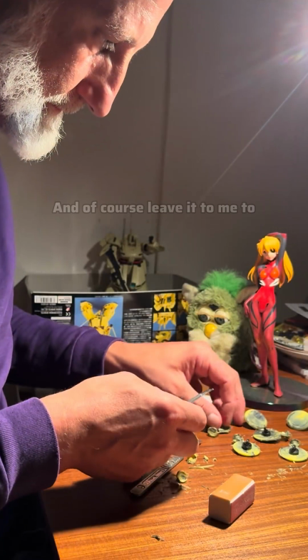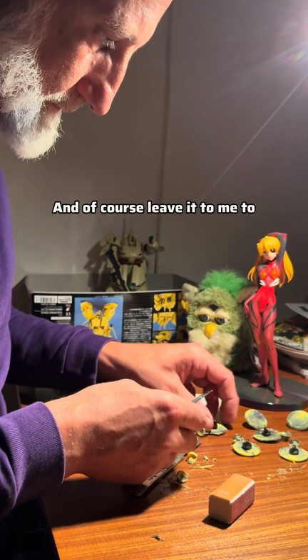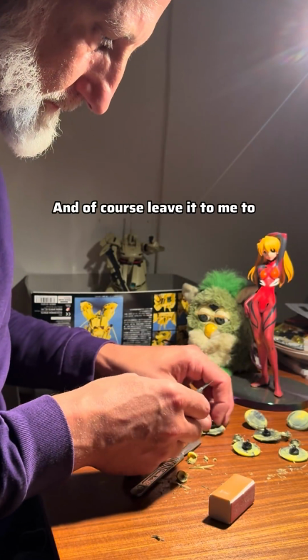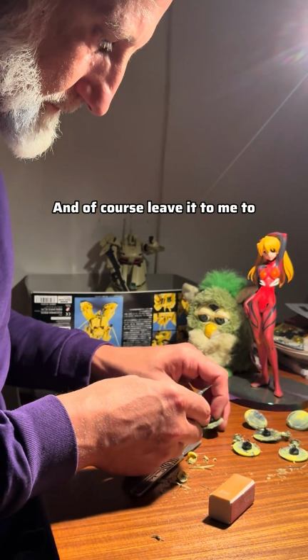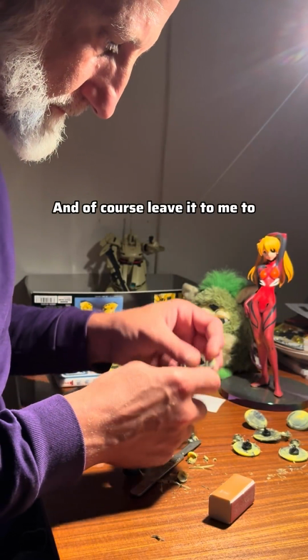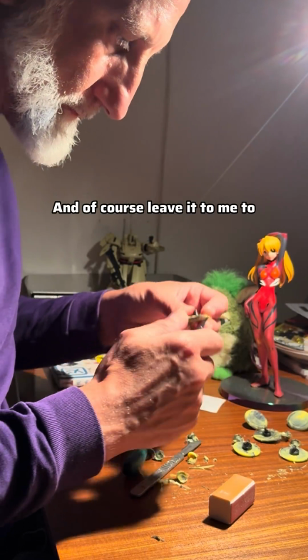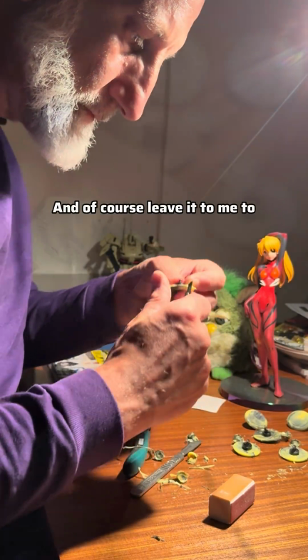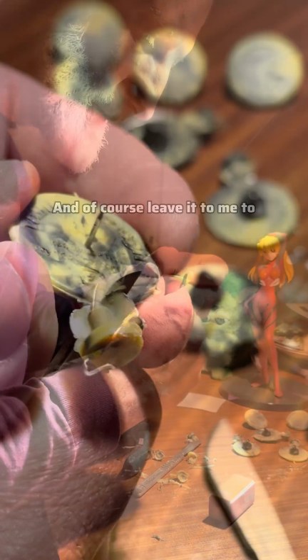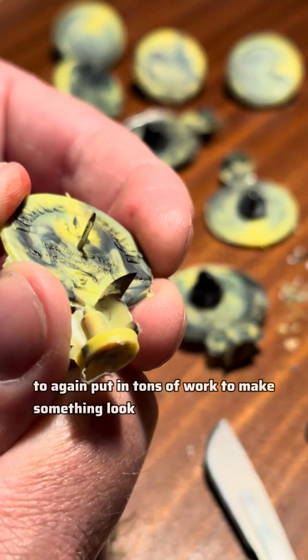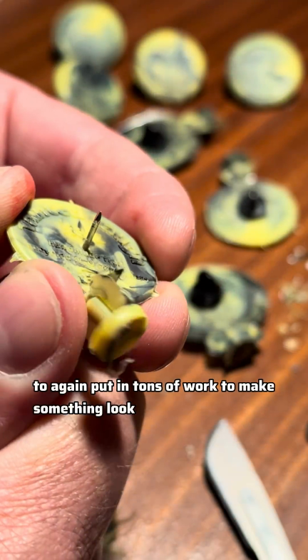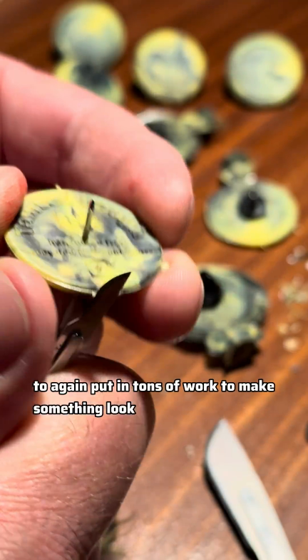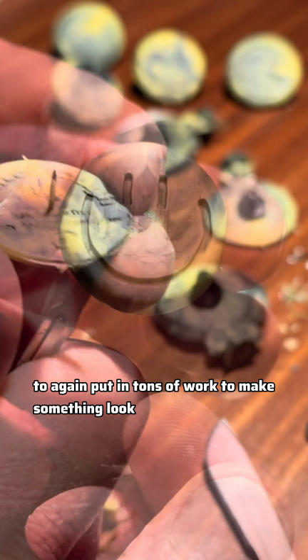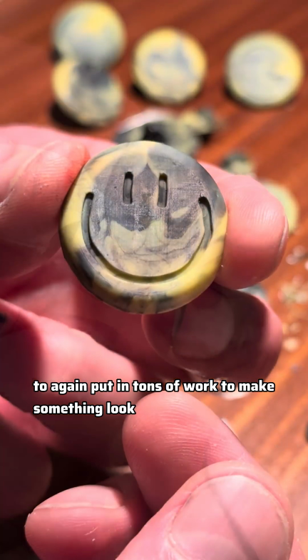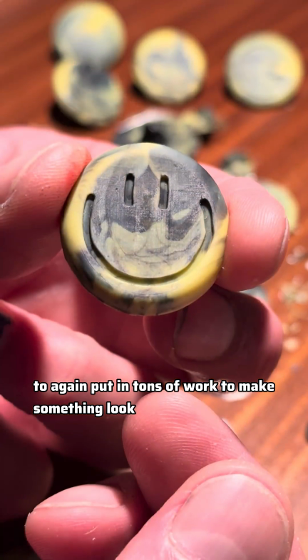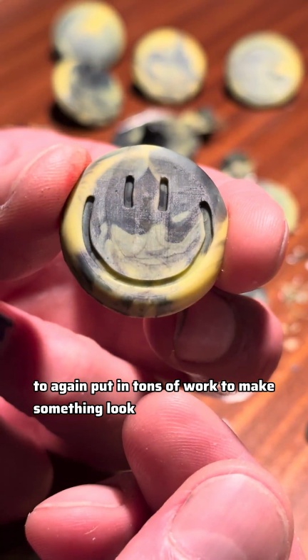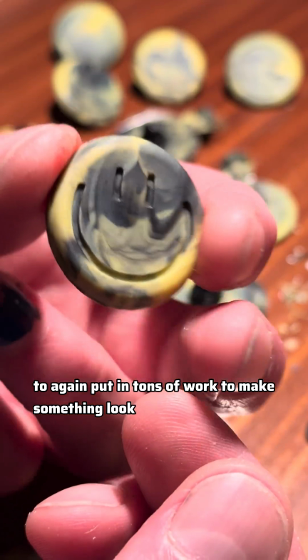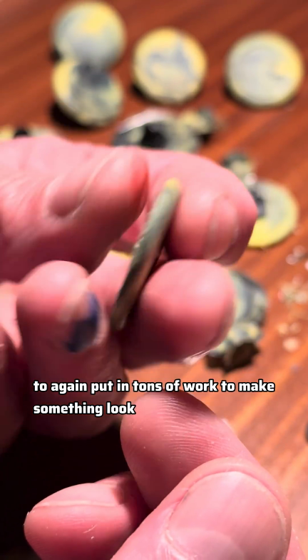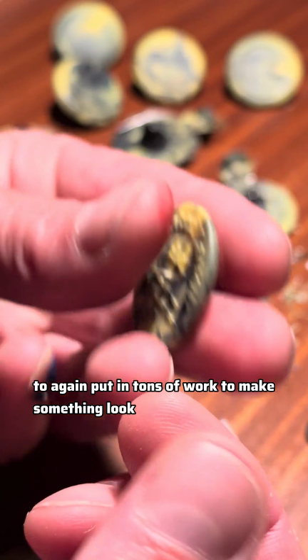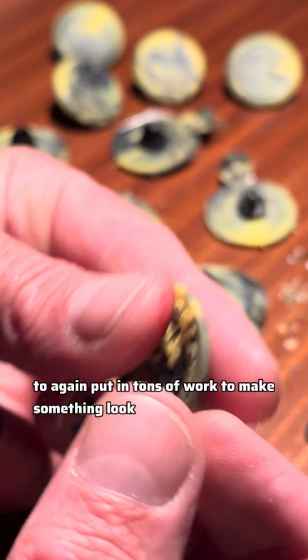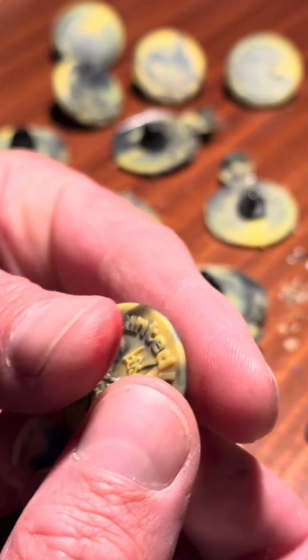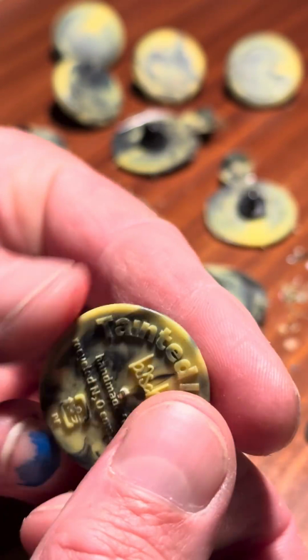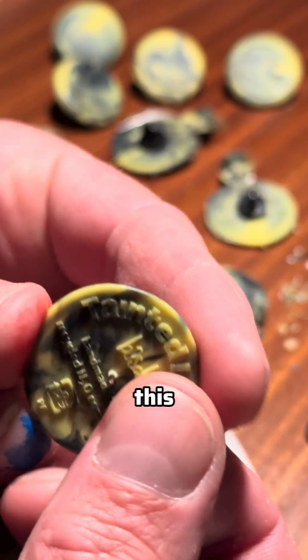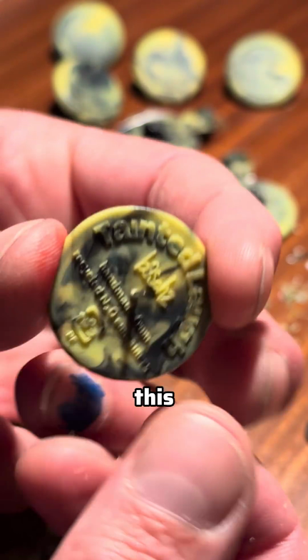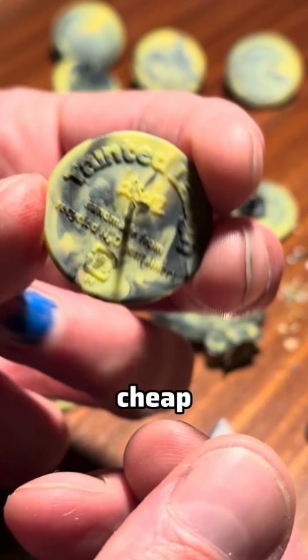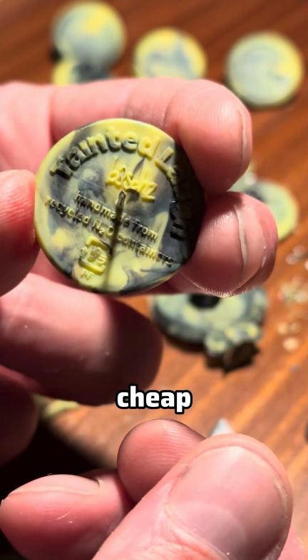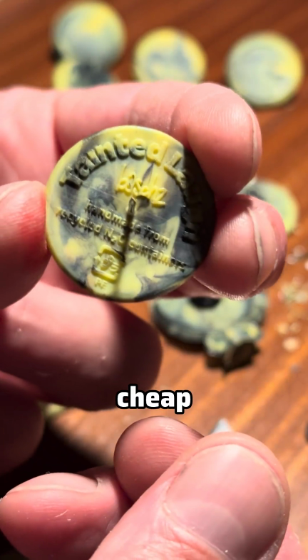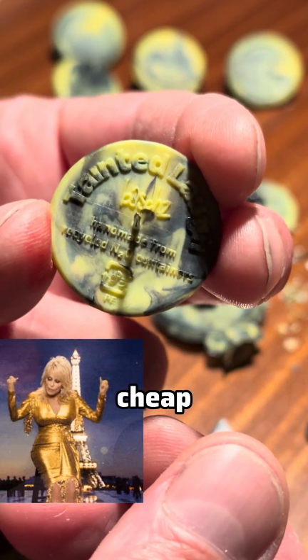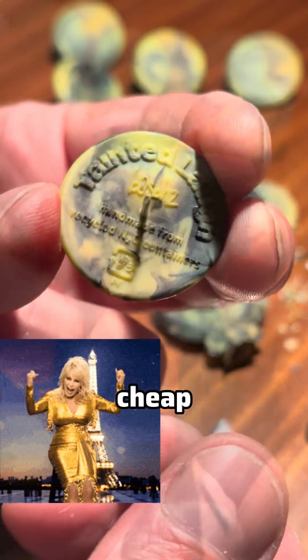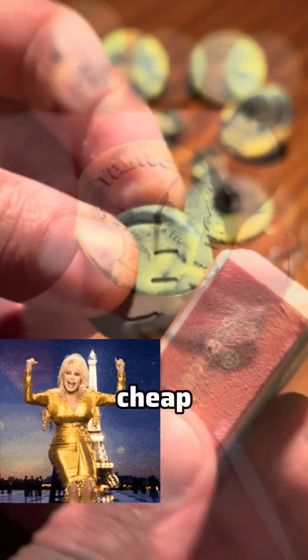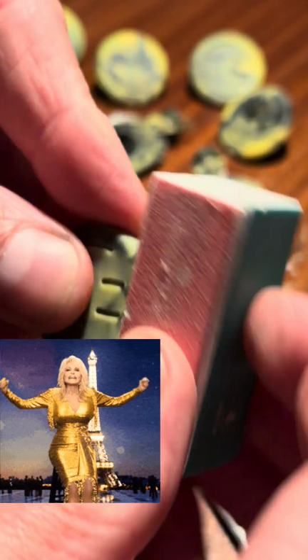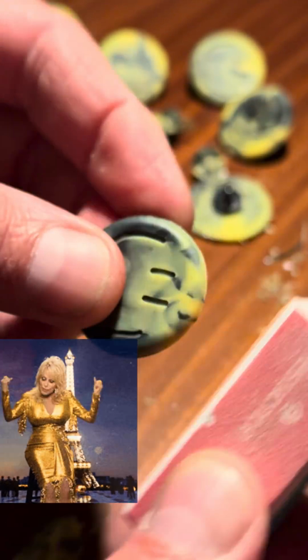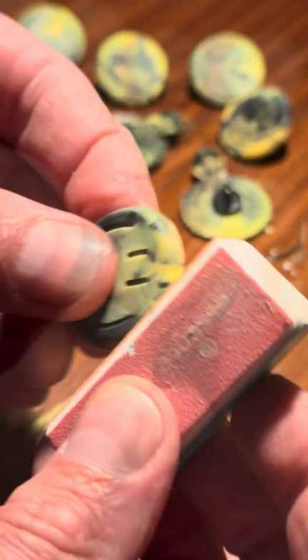And of course, leave it to me to again put in tons of work to make something look this cheap. Dolly Parton for the win!